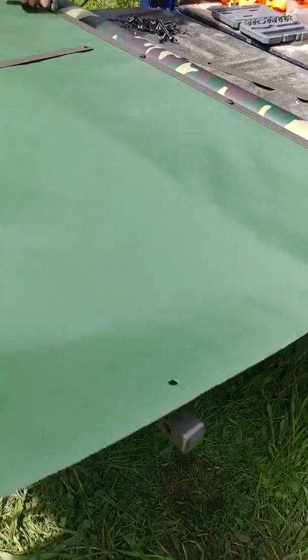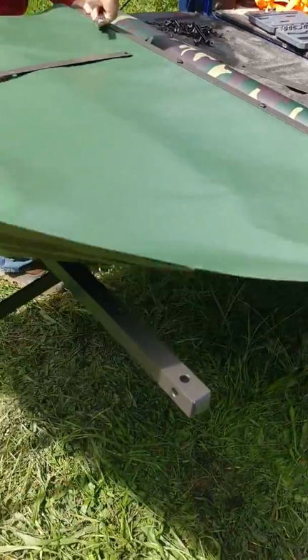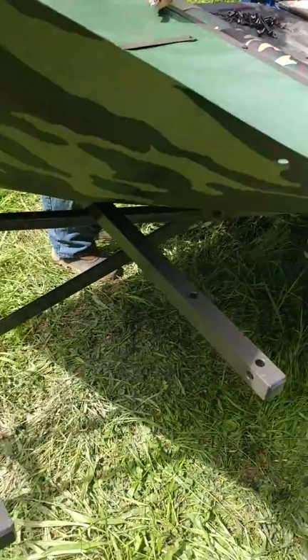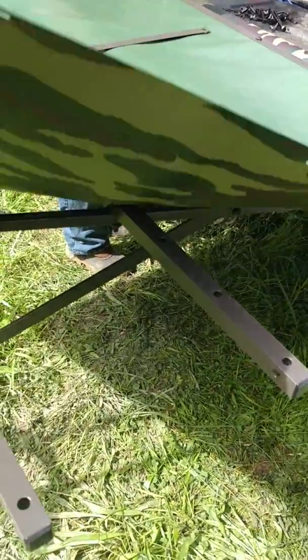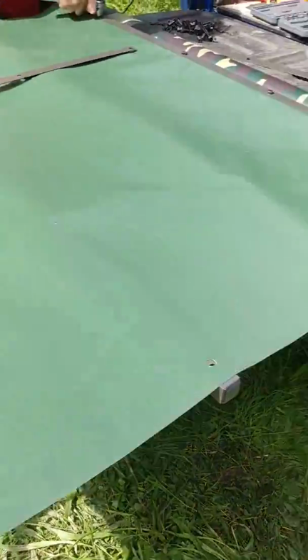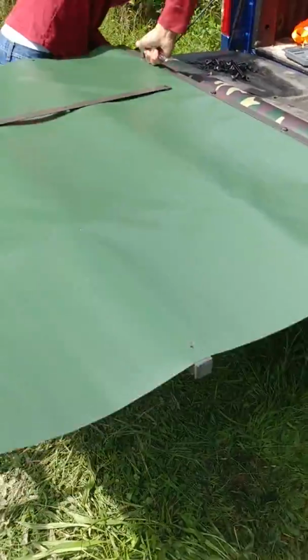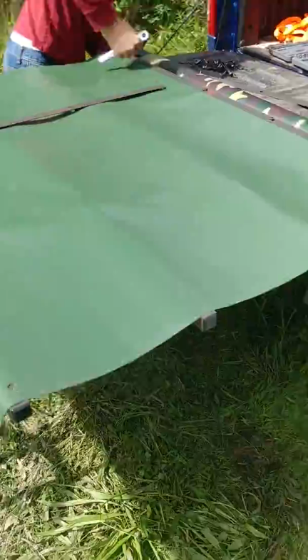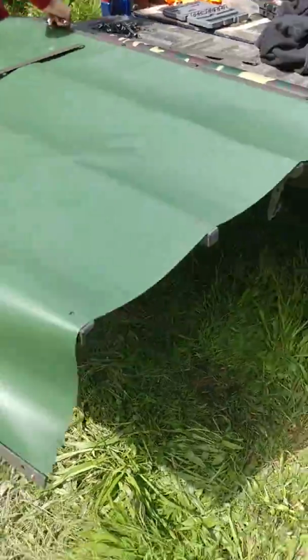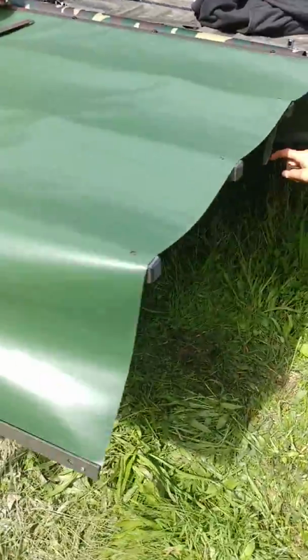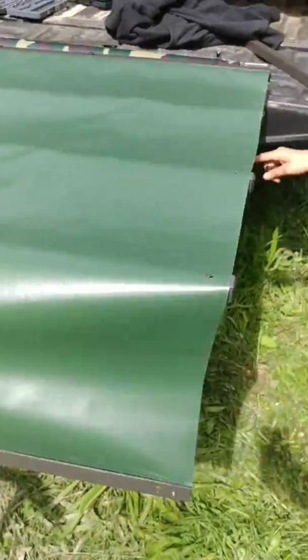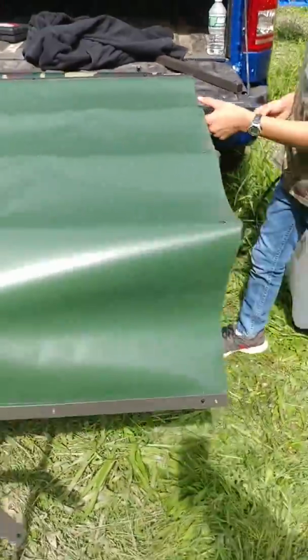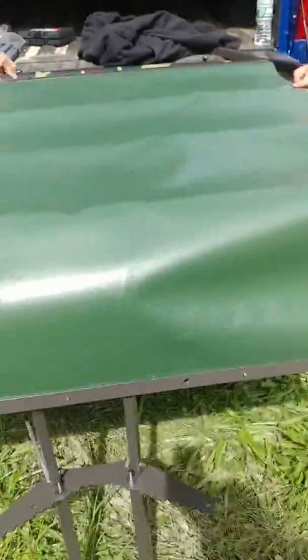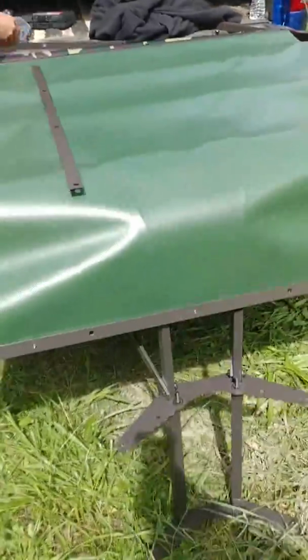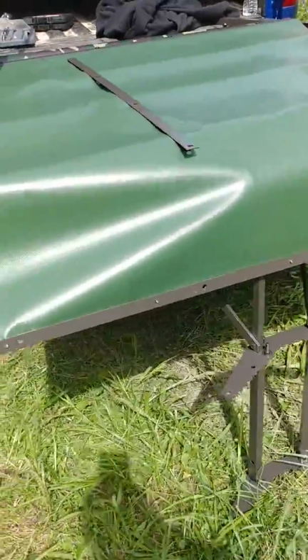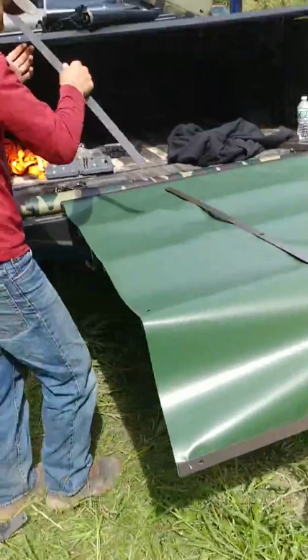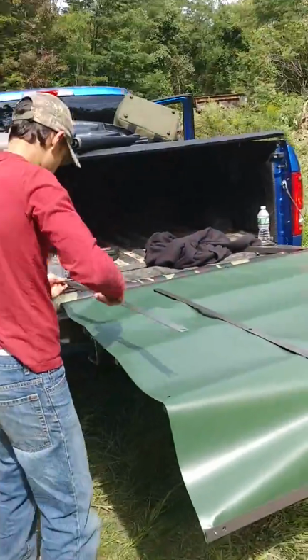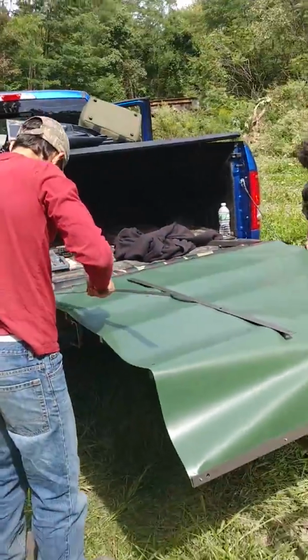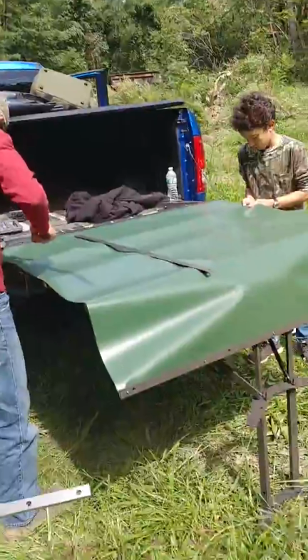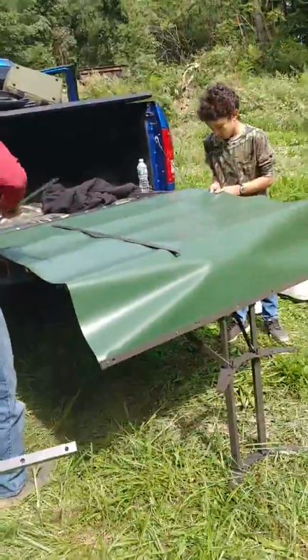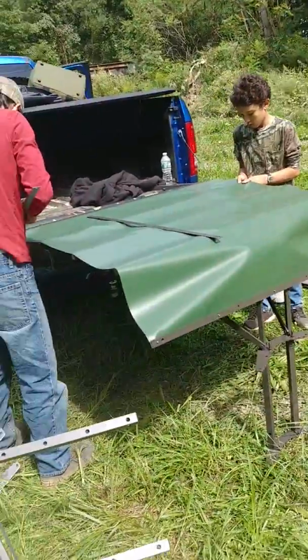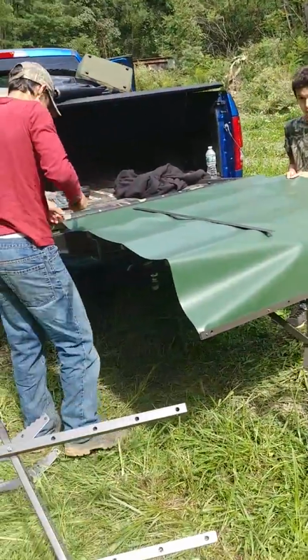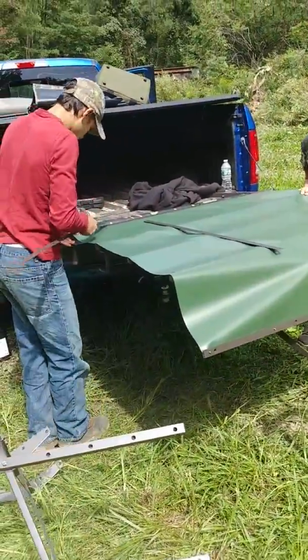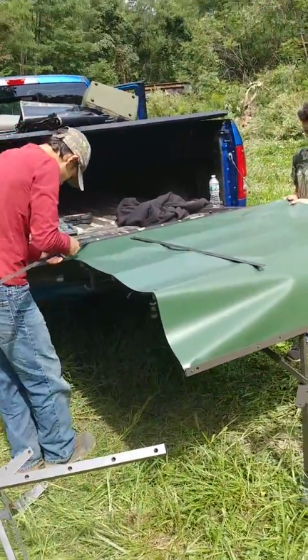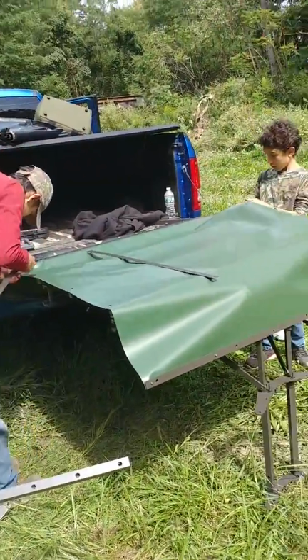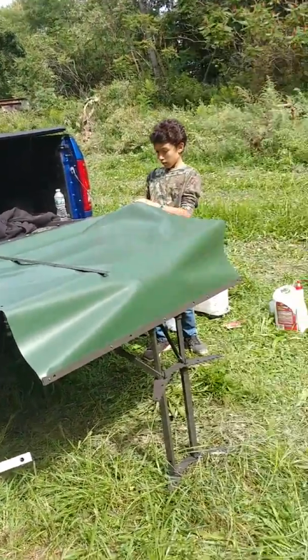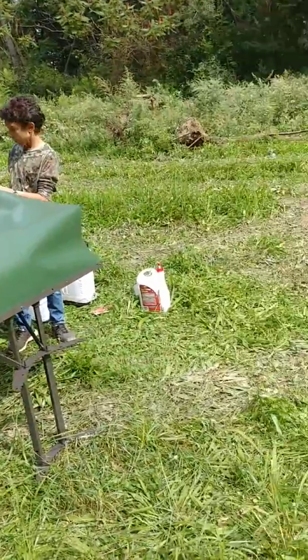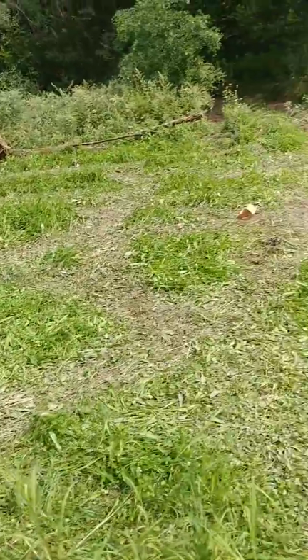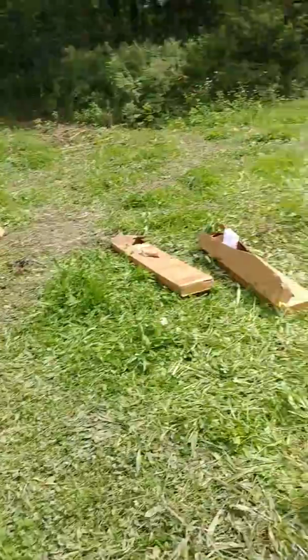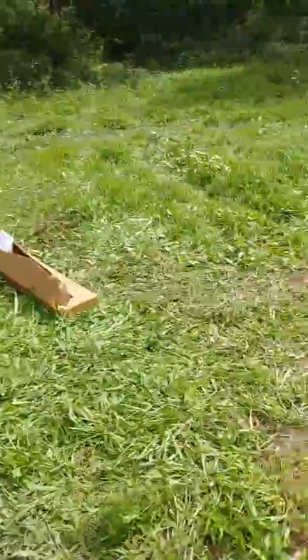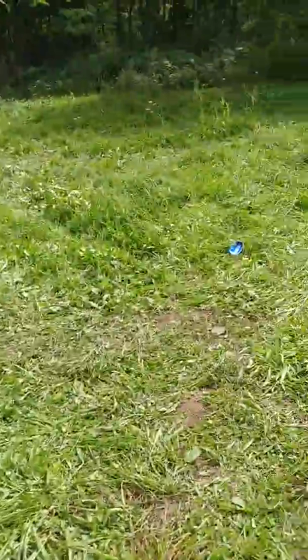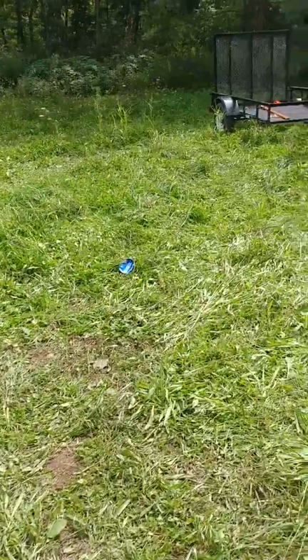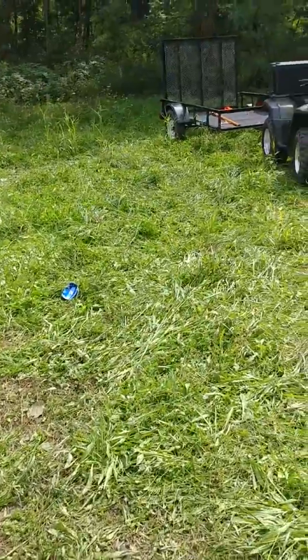Nice aluminum frame. They got hangers on them and everything. And look at this — a 13 and 11-year-old can do it. Doing a little work on the property.